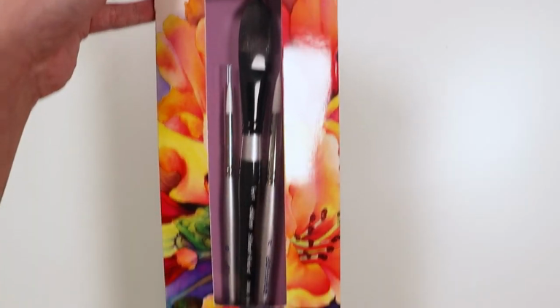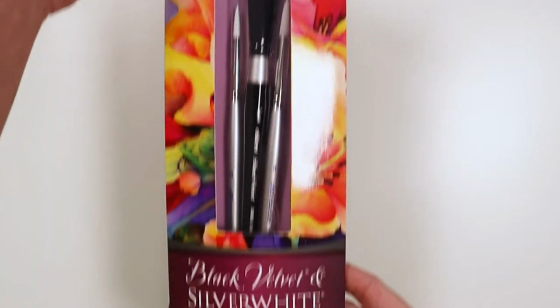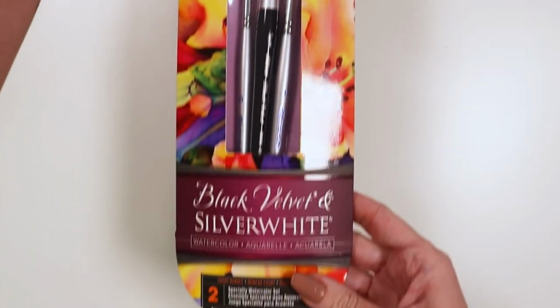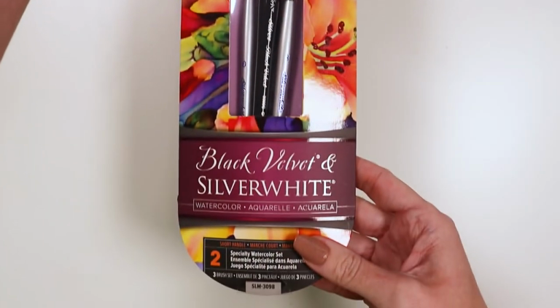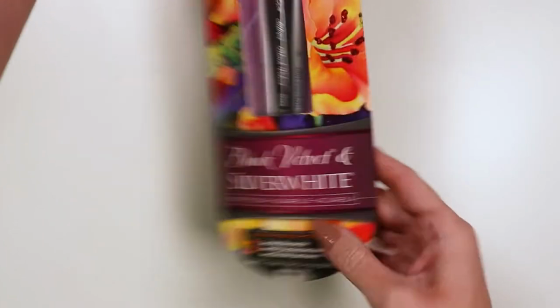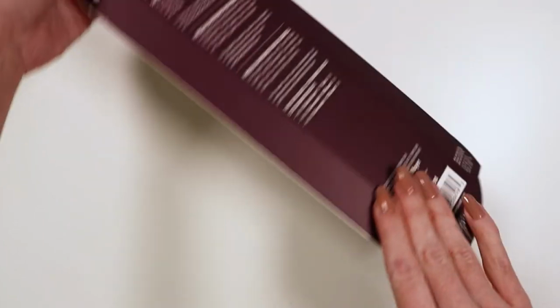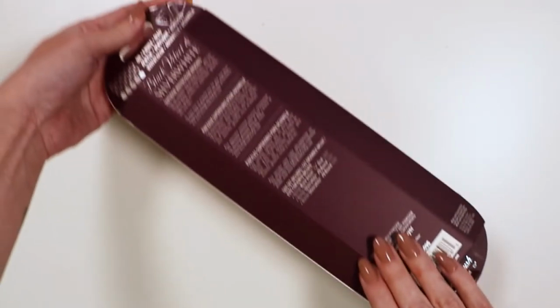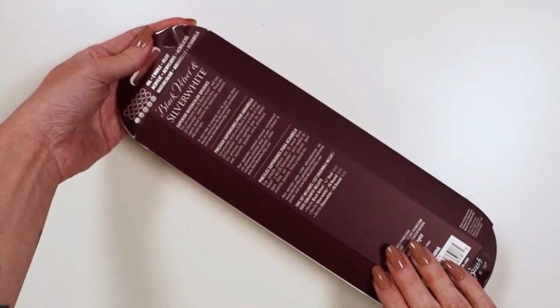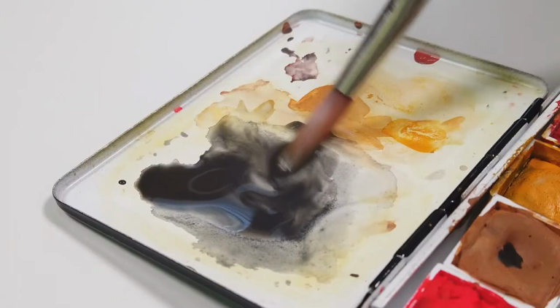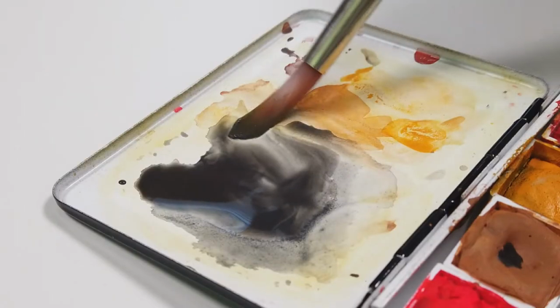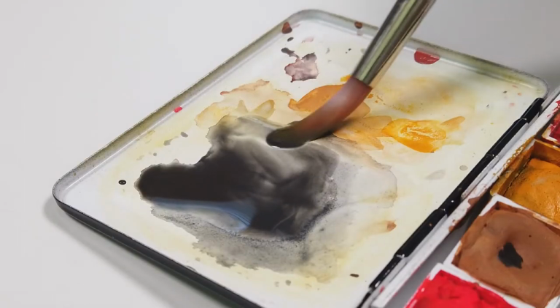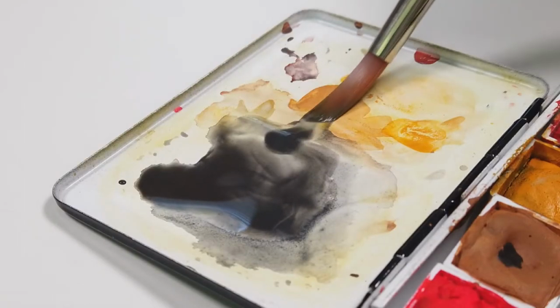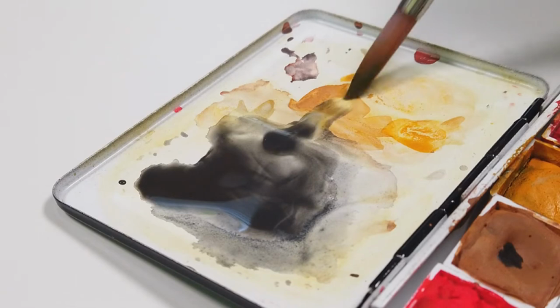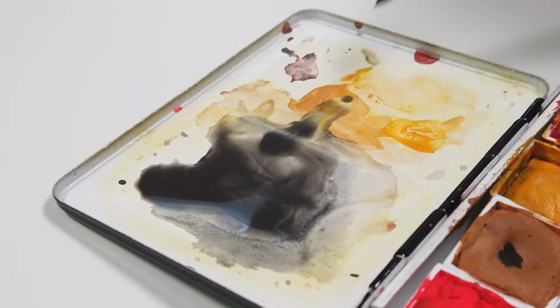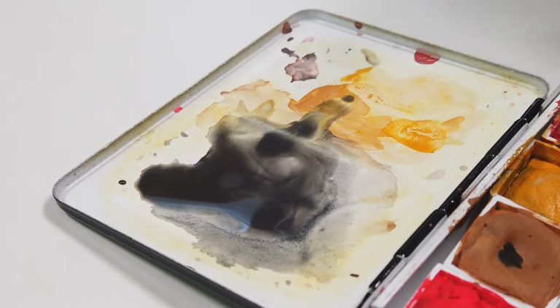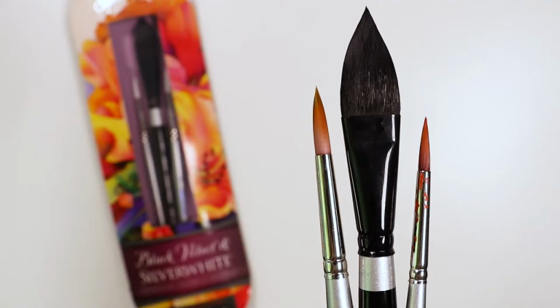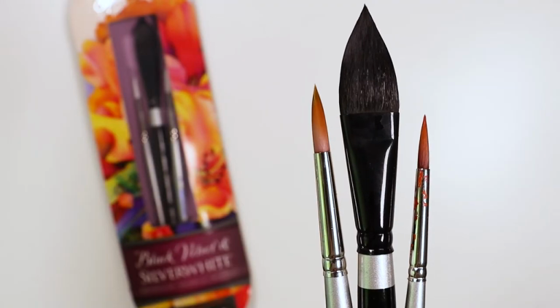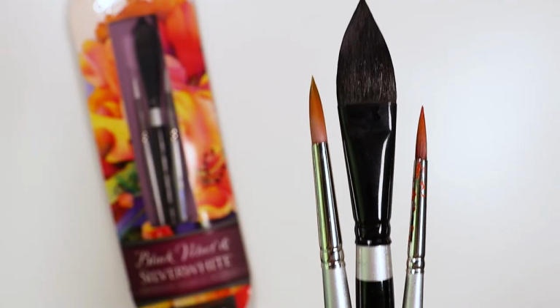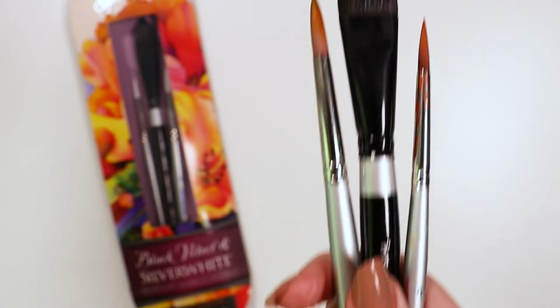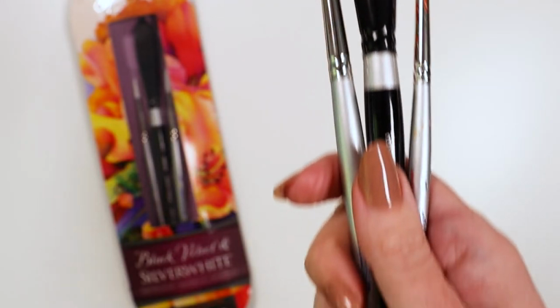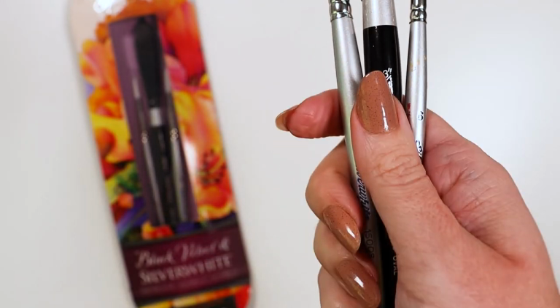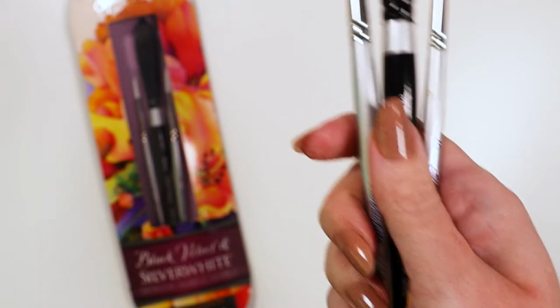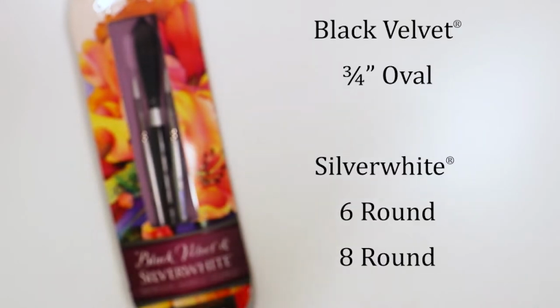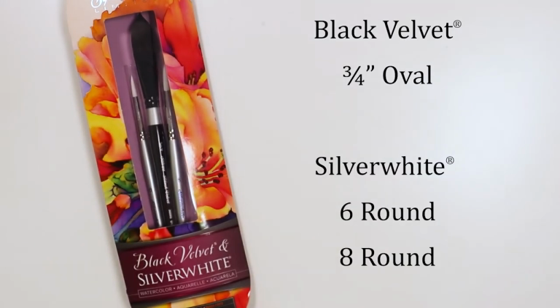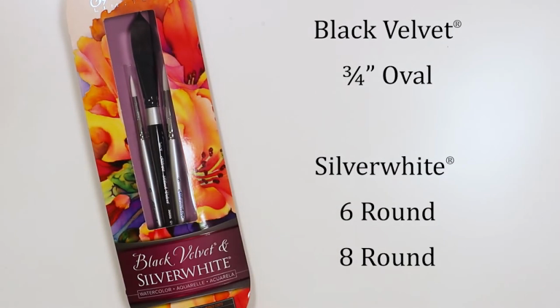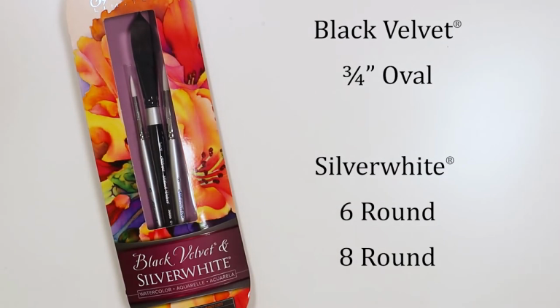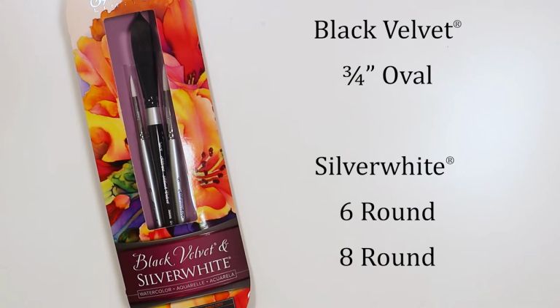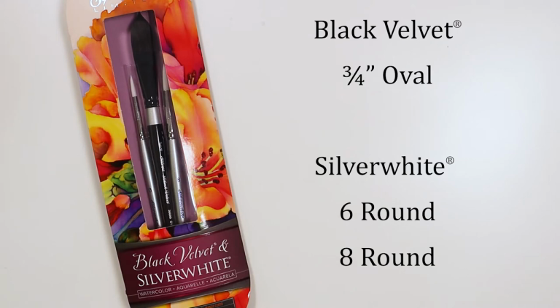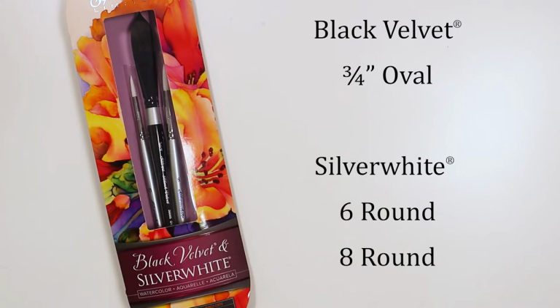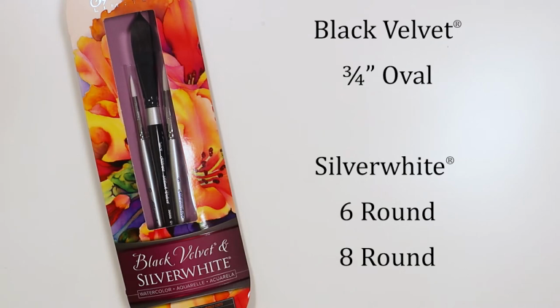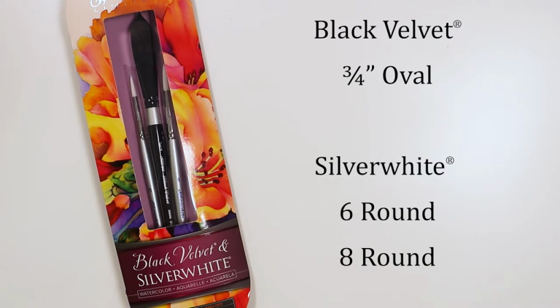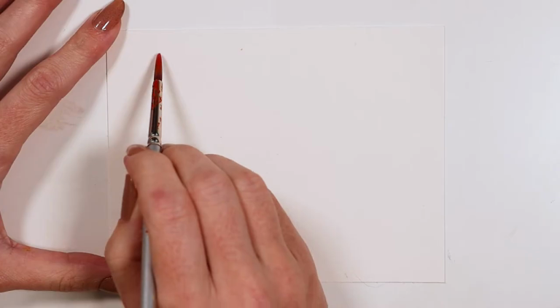Here we have the black velvet and silver white specialty three-piece set. In this colorful package you will find a three-quarter inch black velvet oval and two silver white rounds in sizes six and eight.